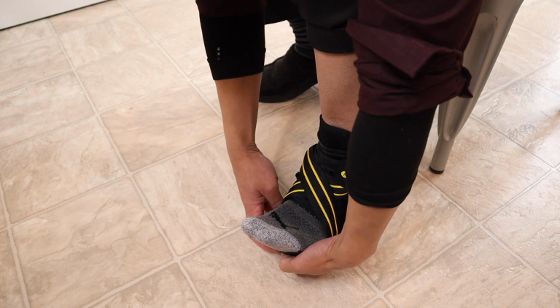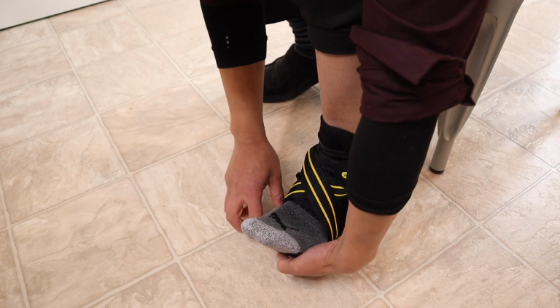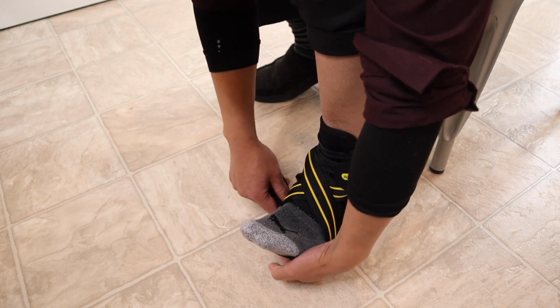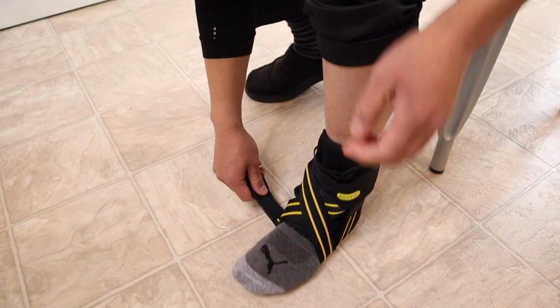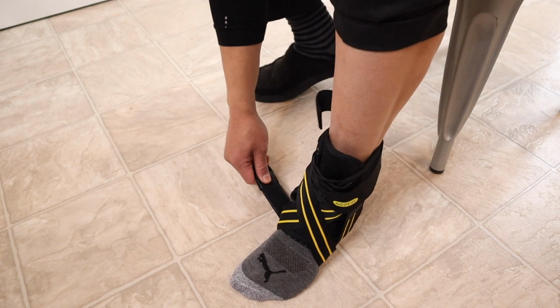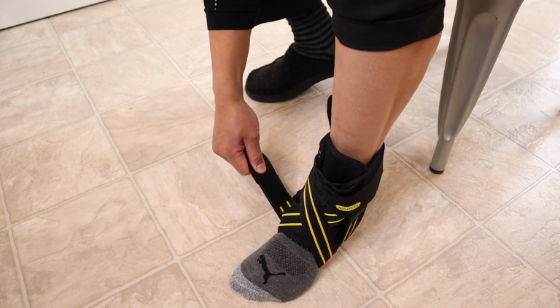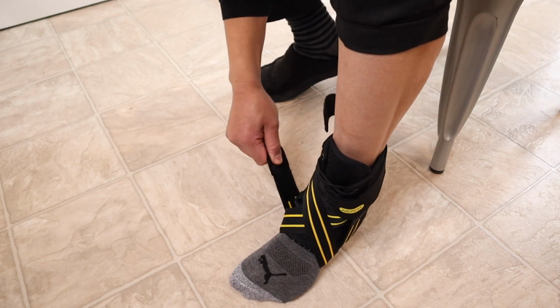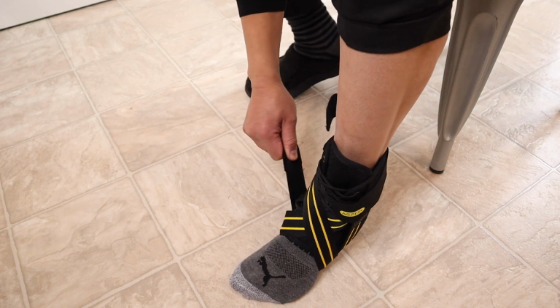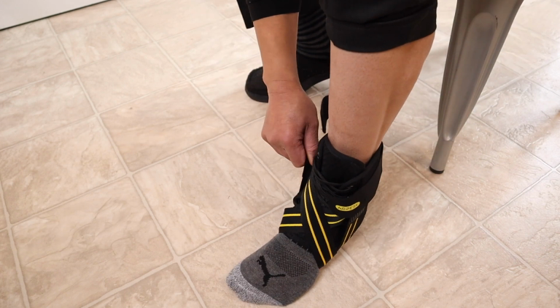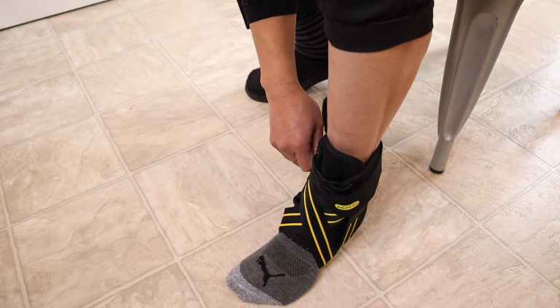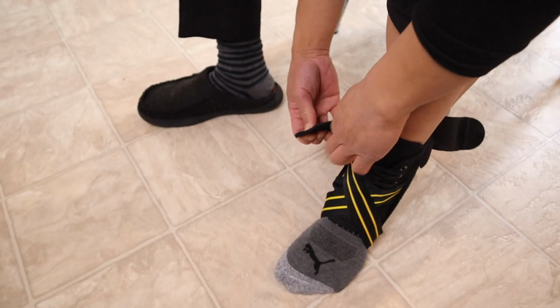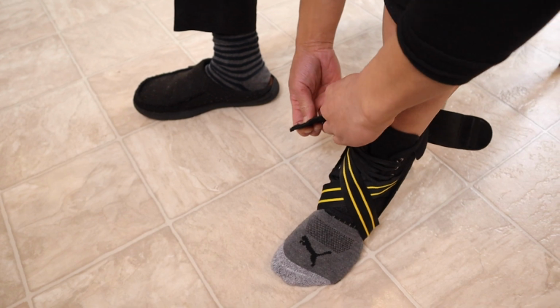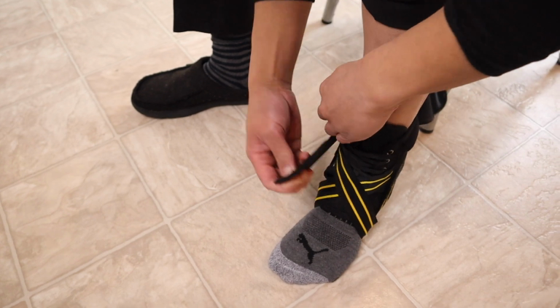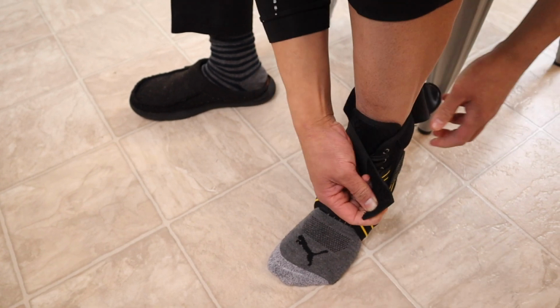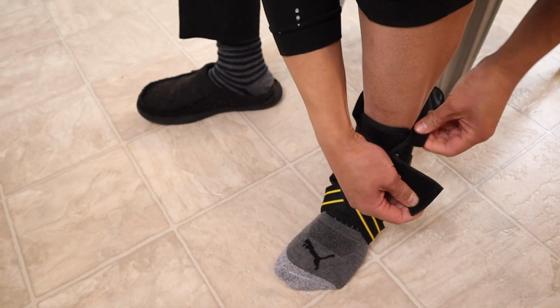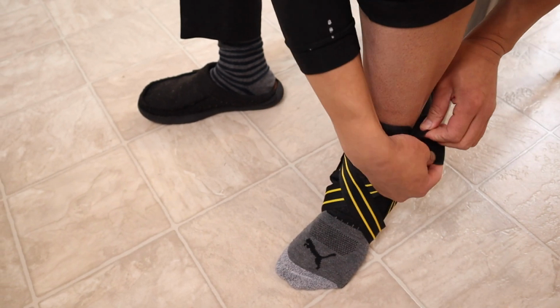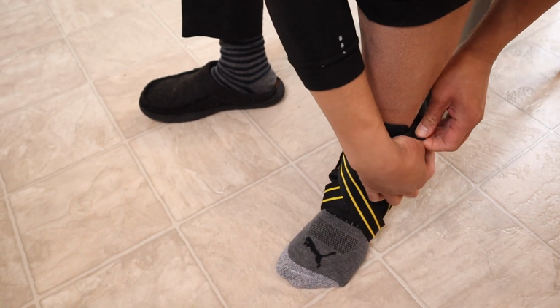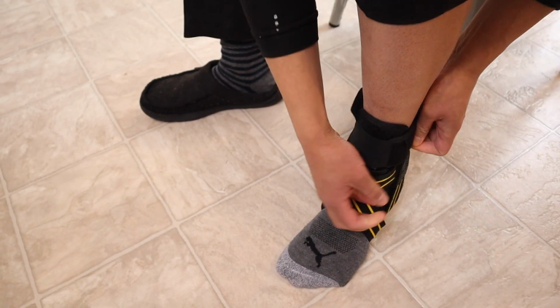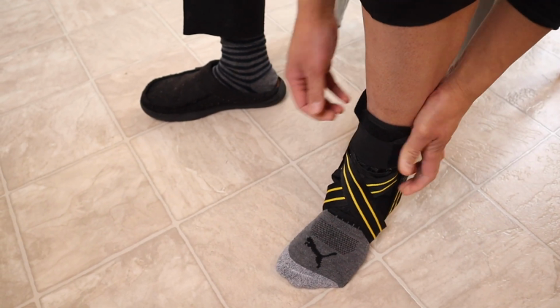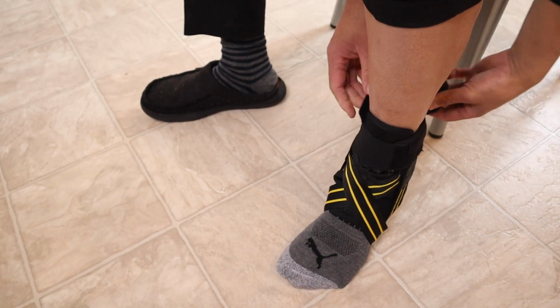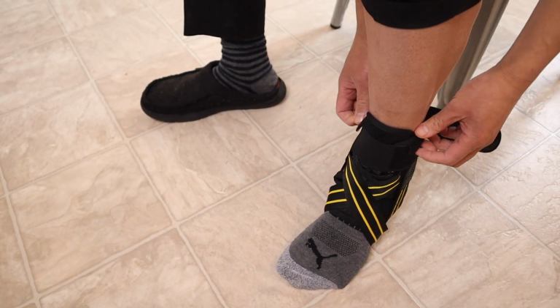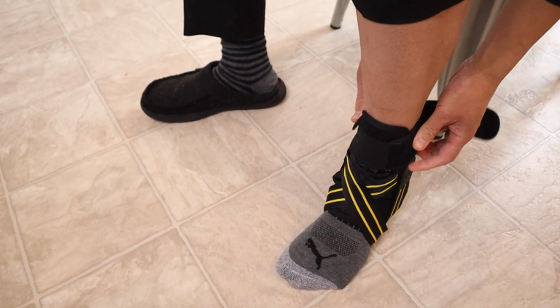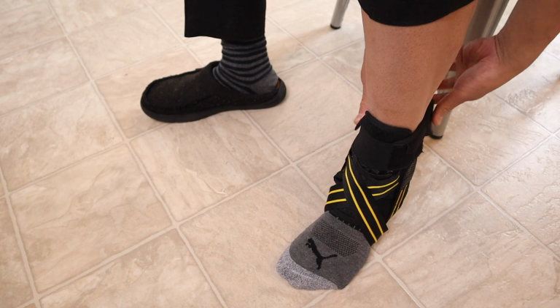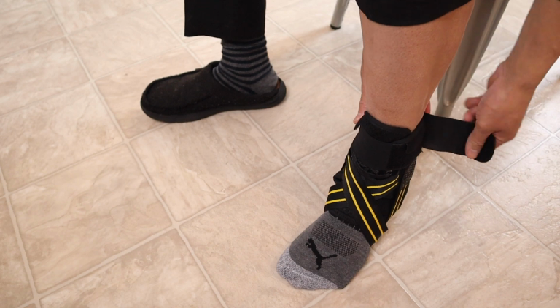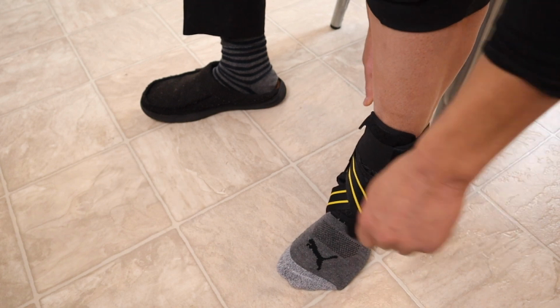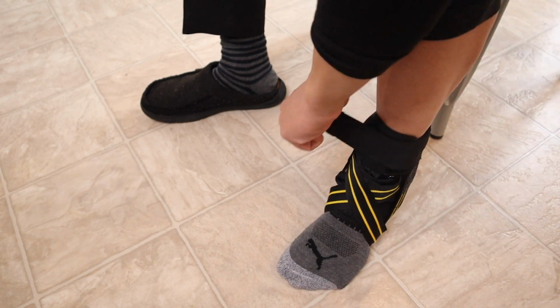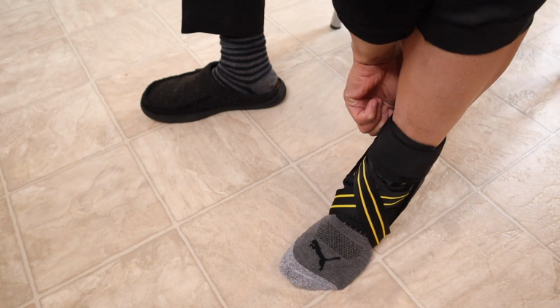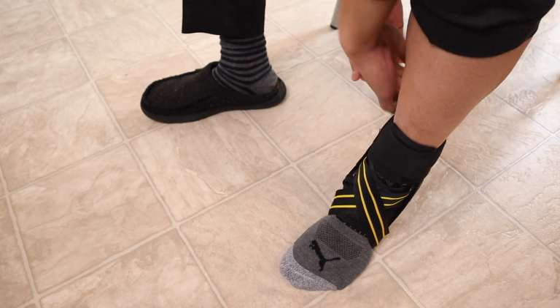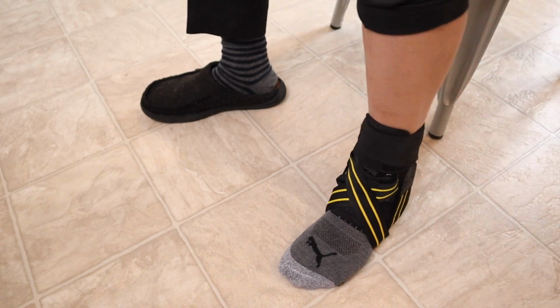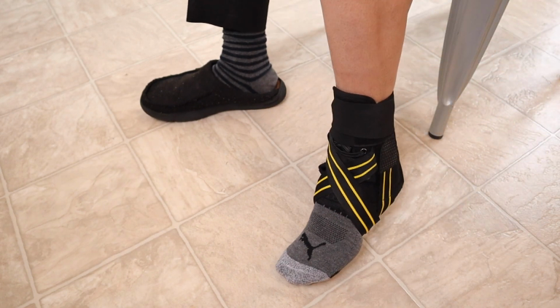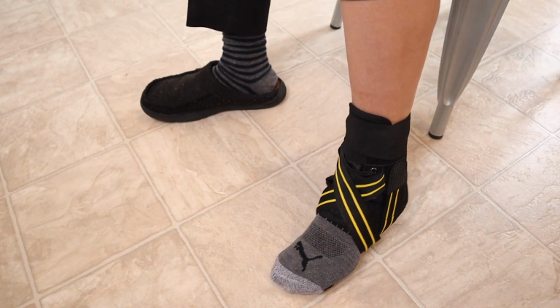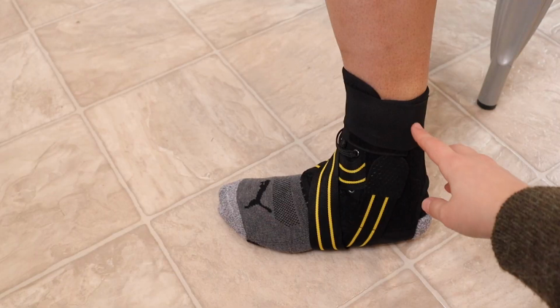Then you're going to do the same thing with the left pressure belt. Lastly, adjust the tightness of the horizontal straps according to your calf circumference and make sure it's stuck really nice and well.